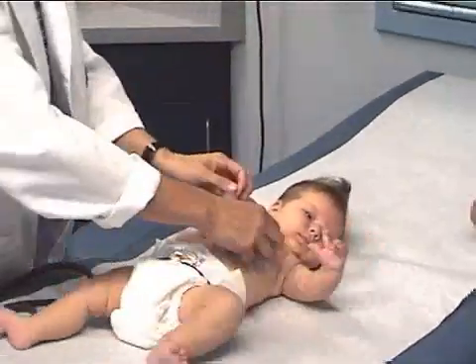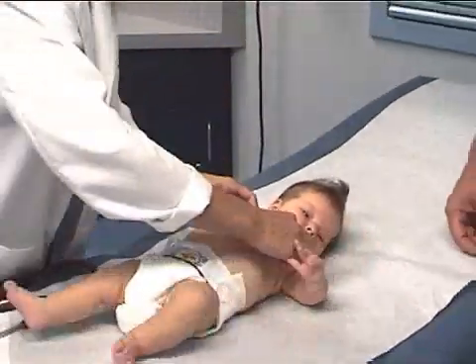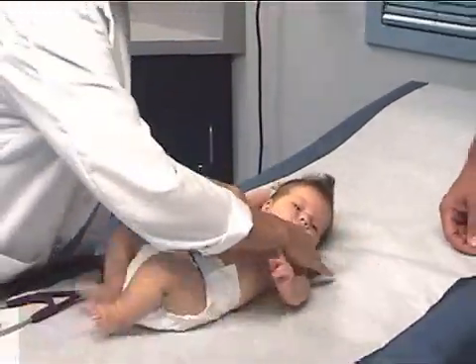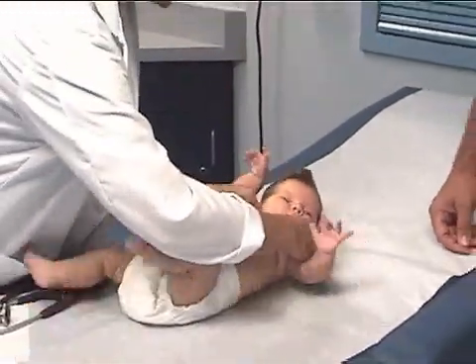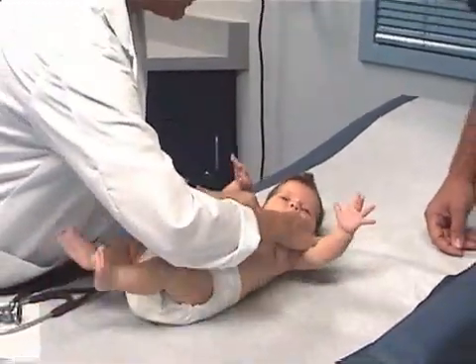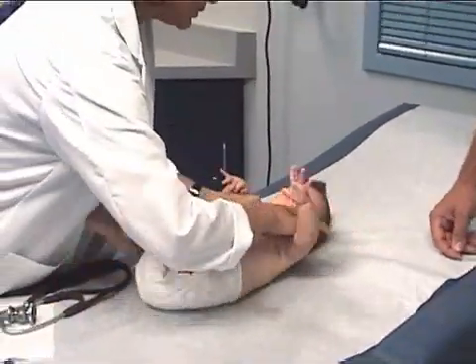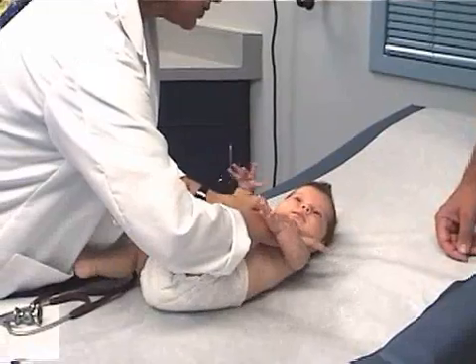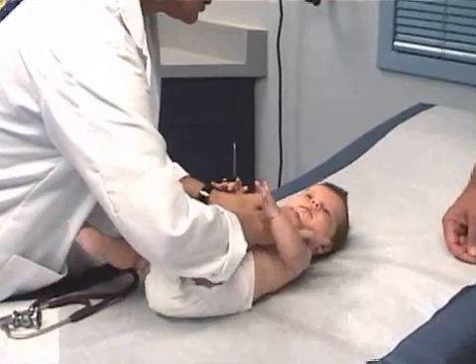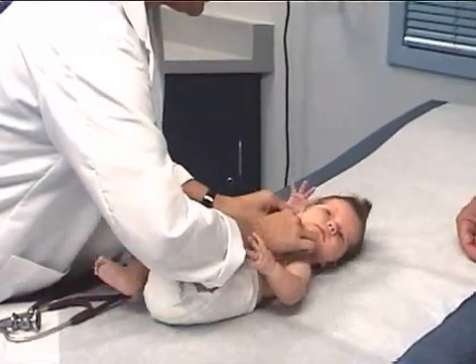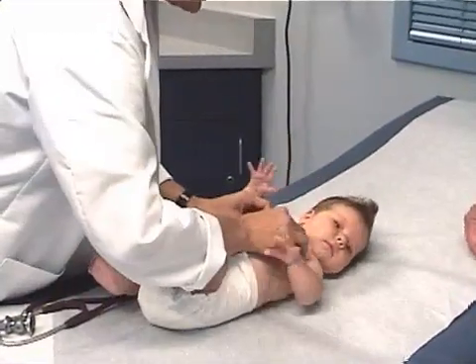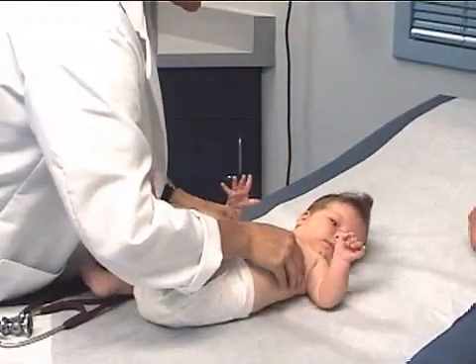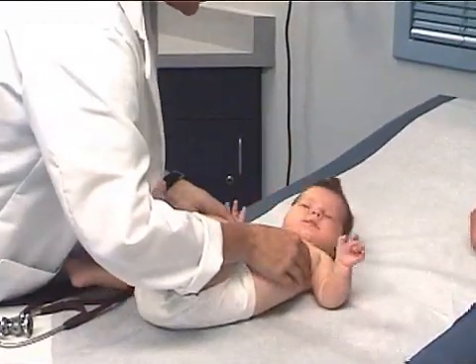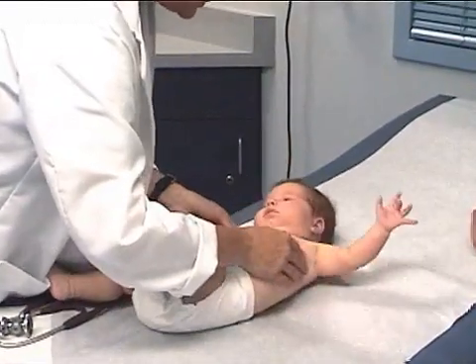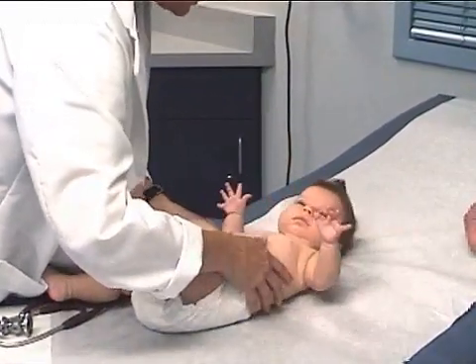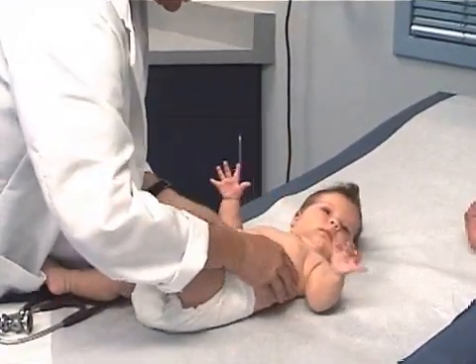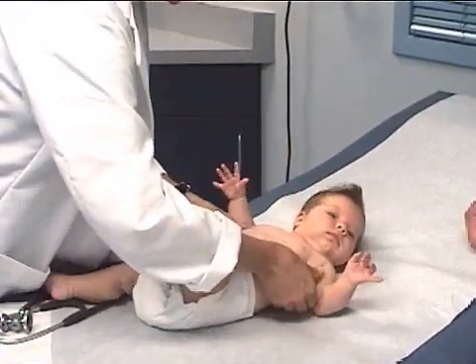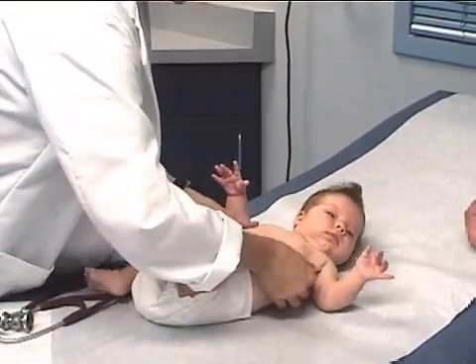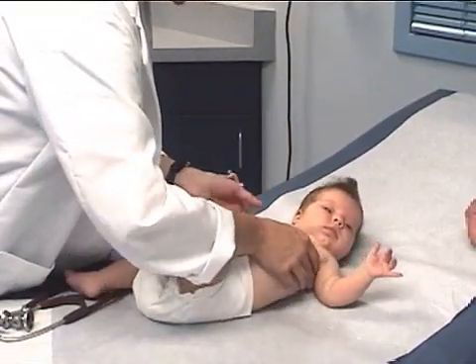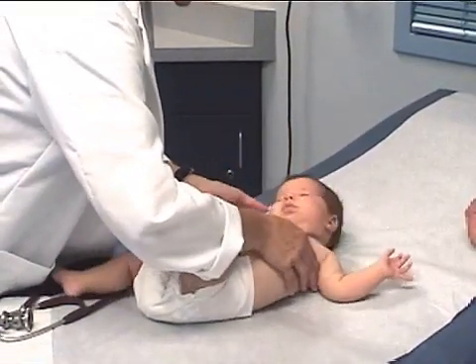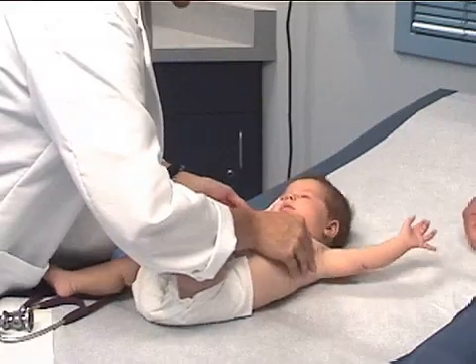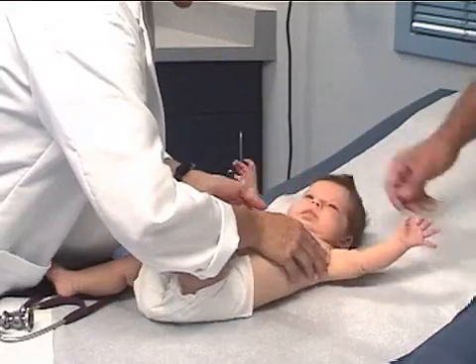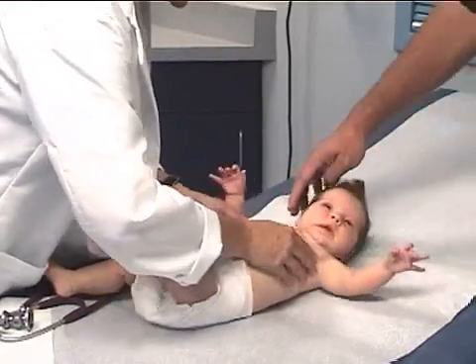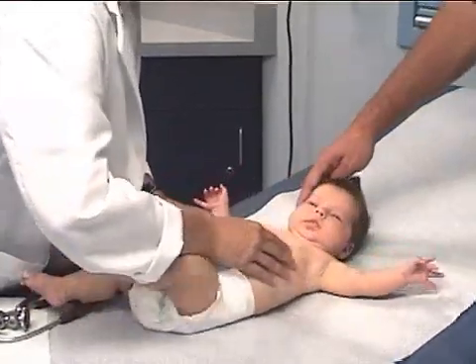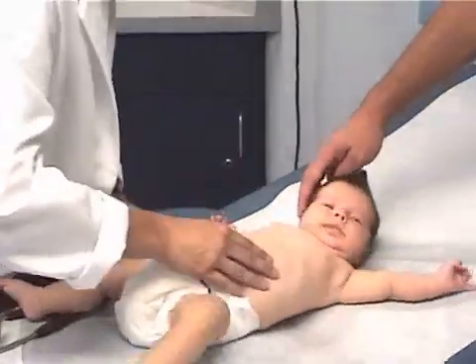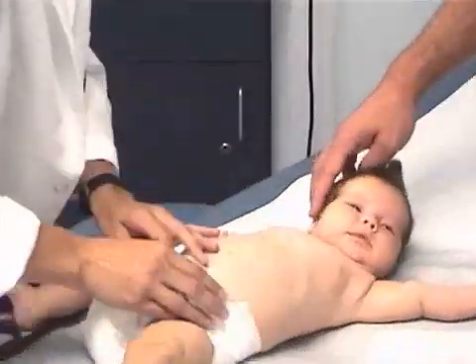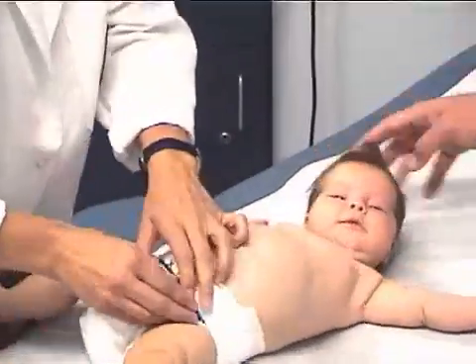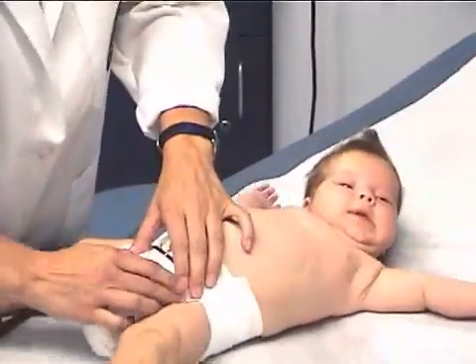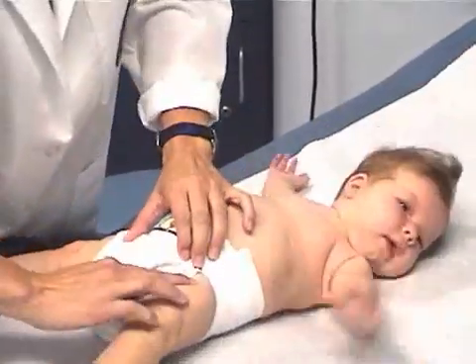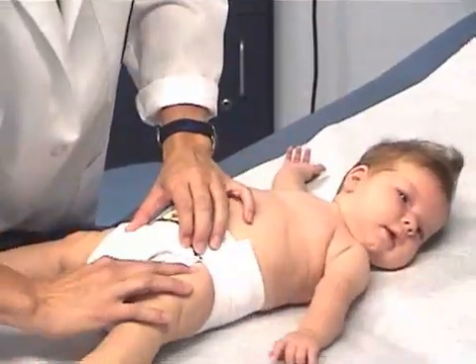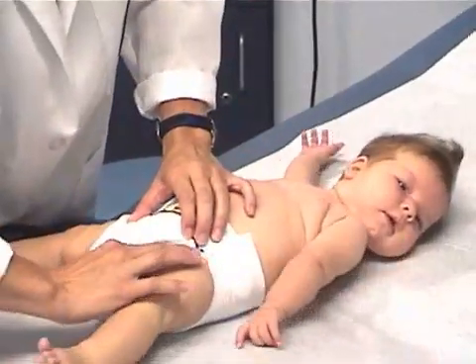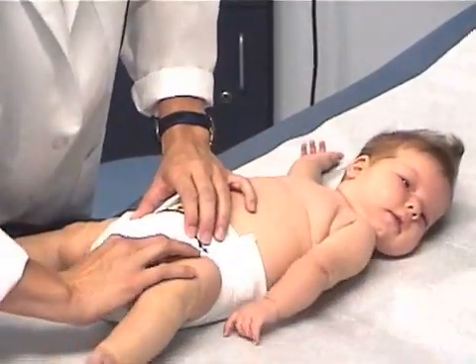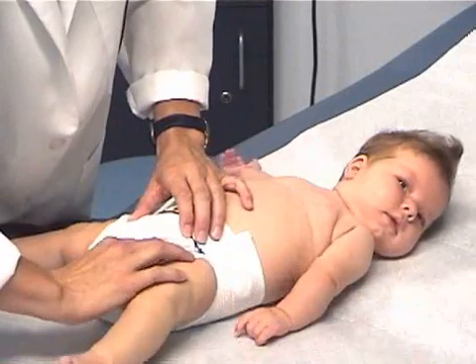Then you just want to gently palpate for any indication of enlarged lymph nodes, checking in the axillary areas and also down here at the groin.